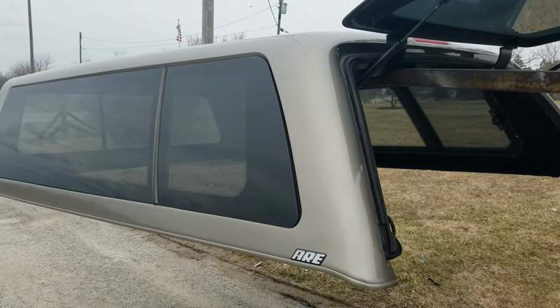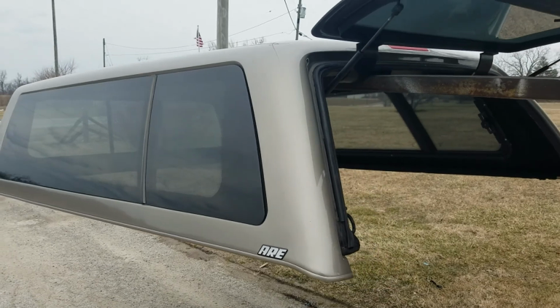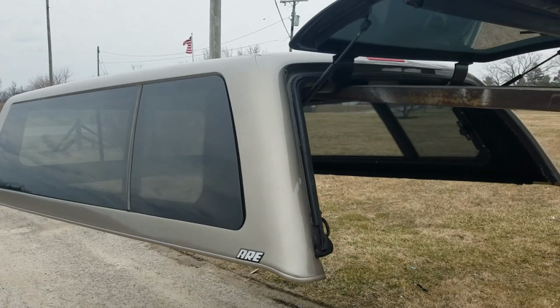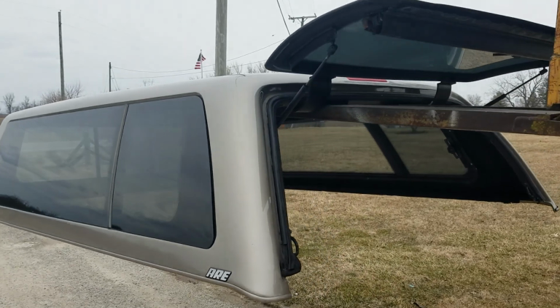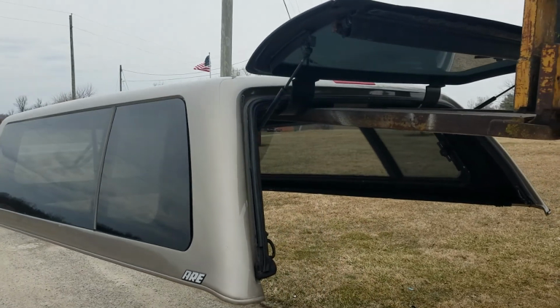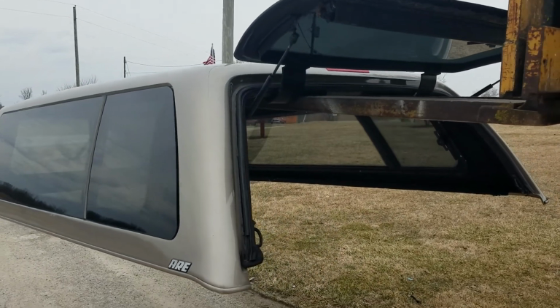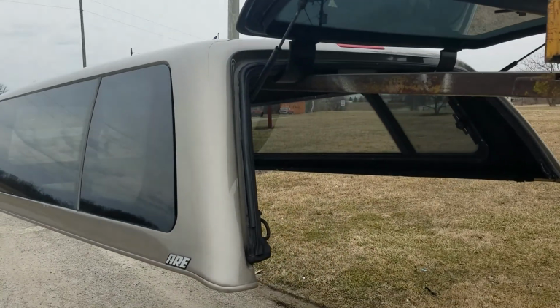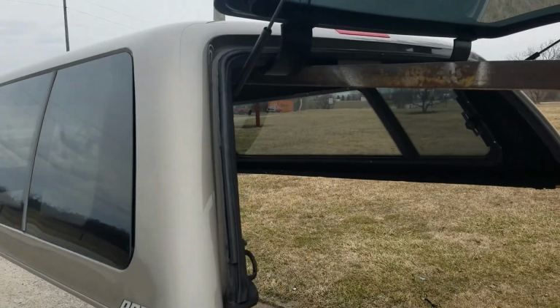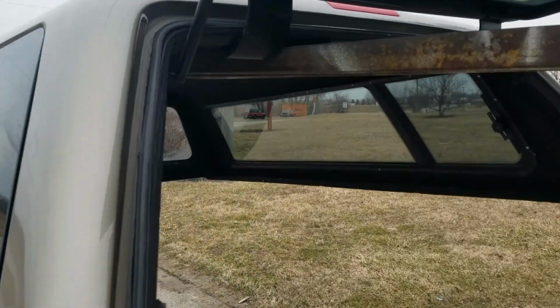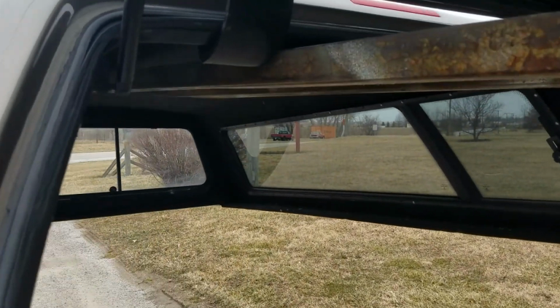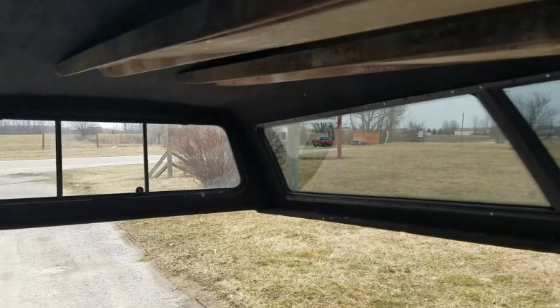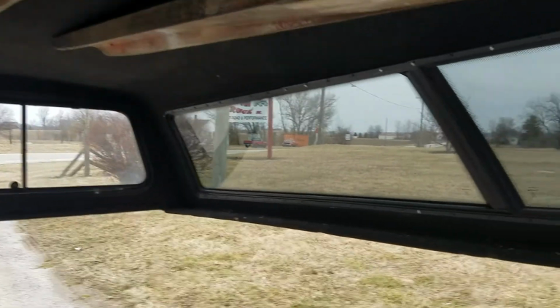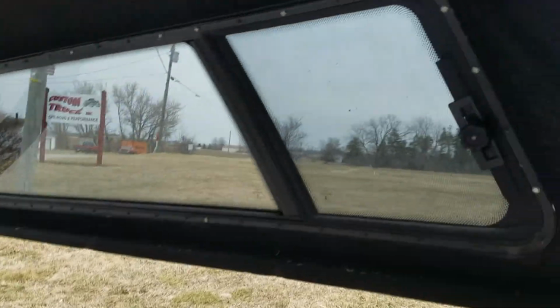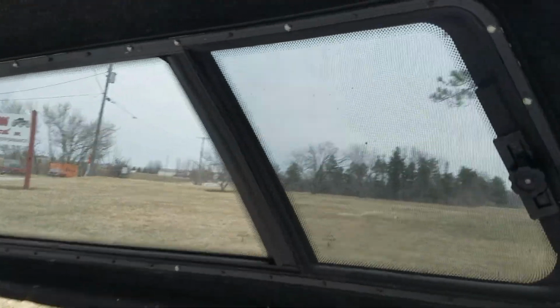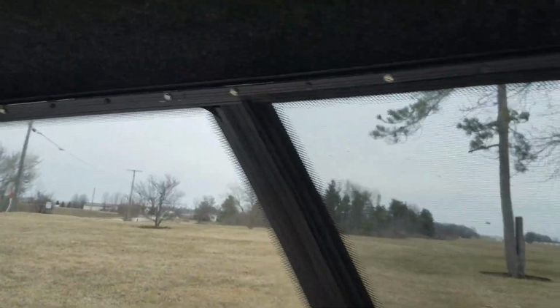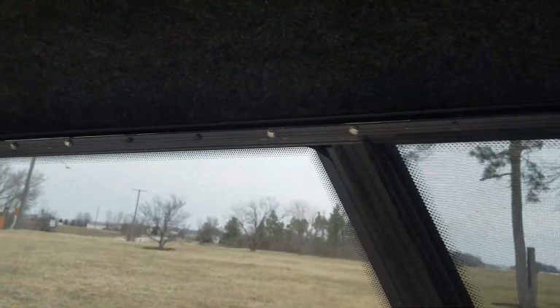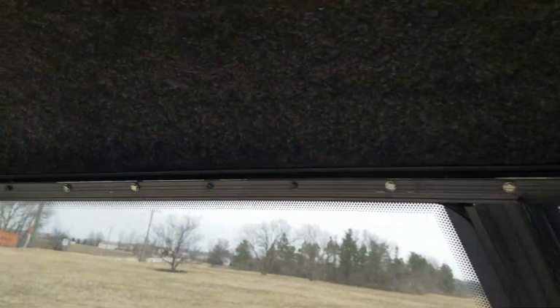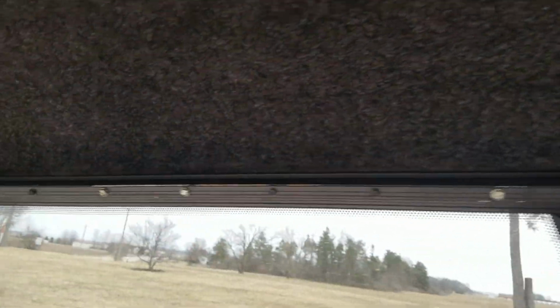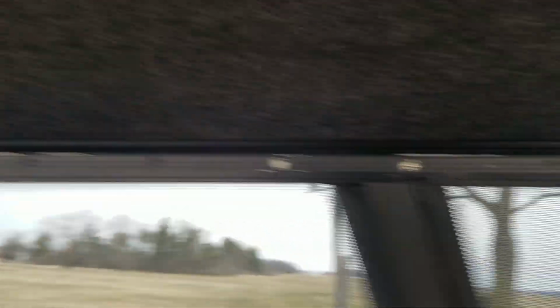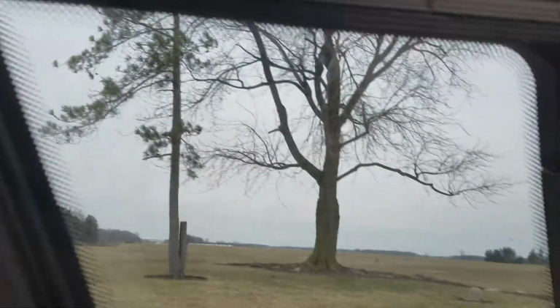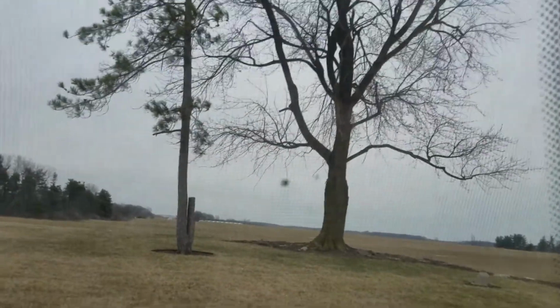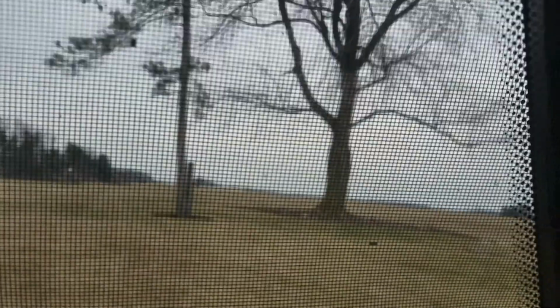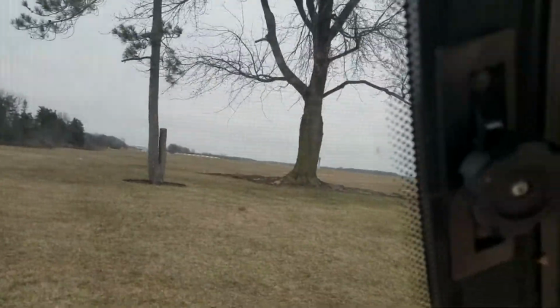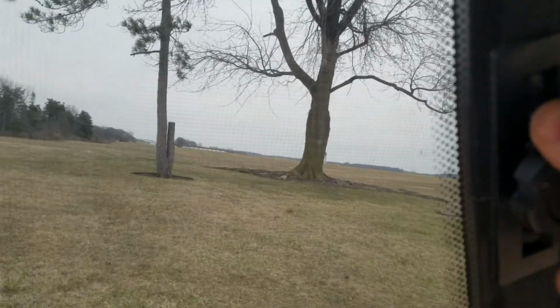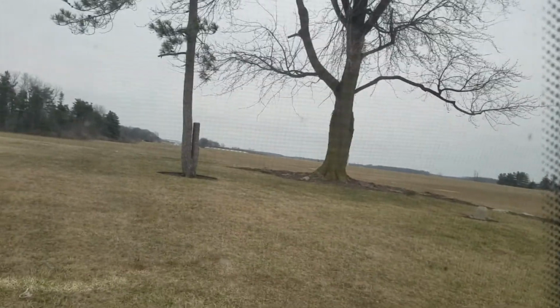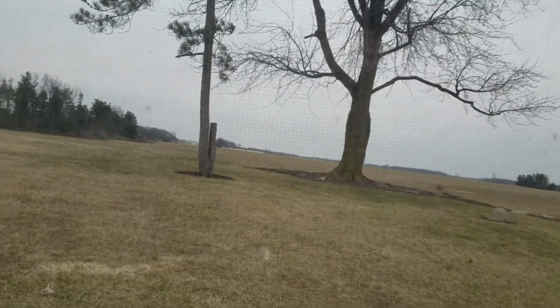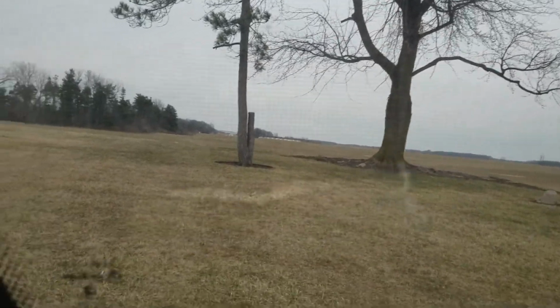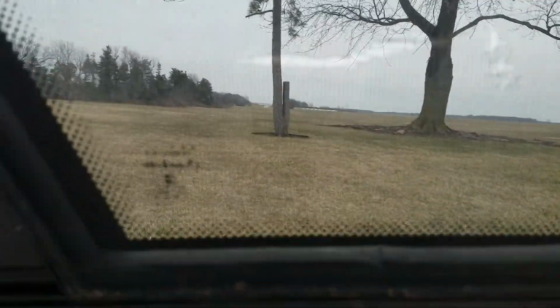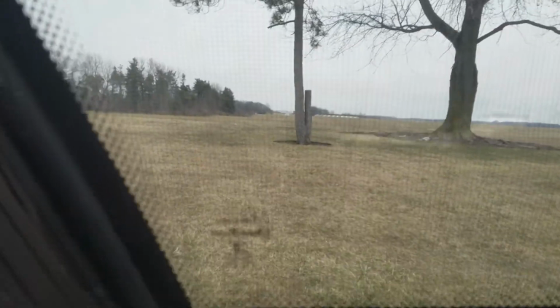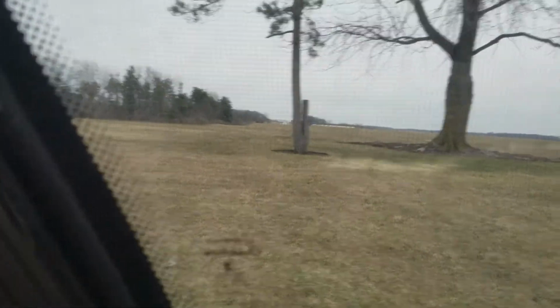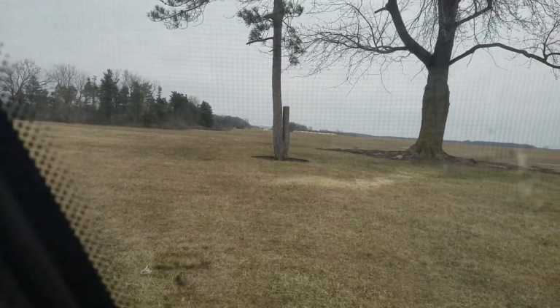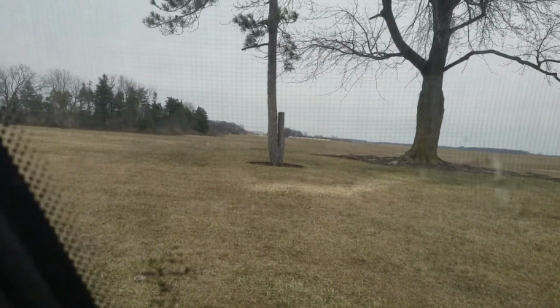It has the frameless side windows and the frameless back door. There's a carpeted interior inside. It has screen vent windows on the side that crank open. There is a small tear in the screen right there.